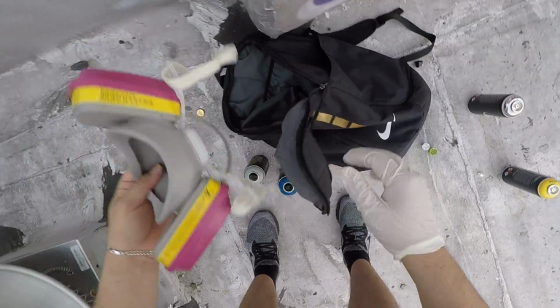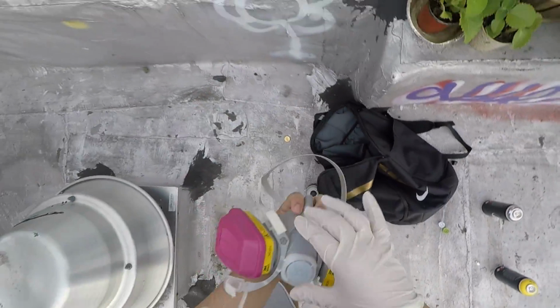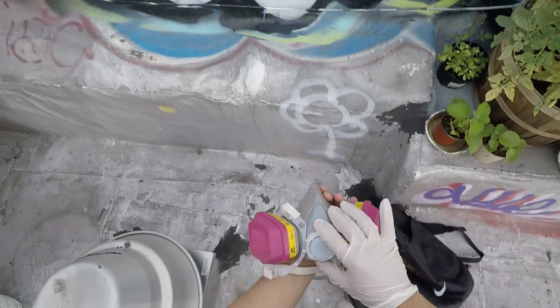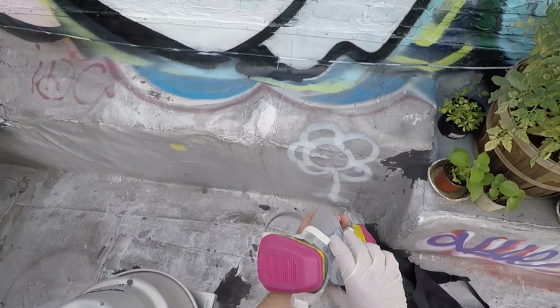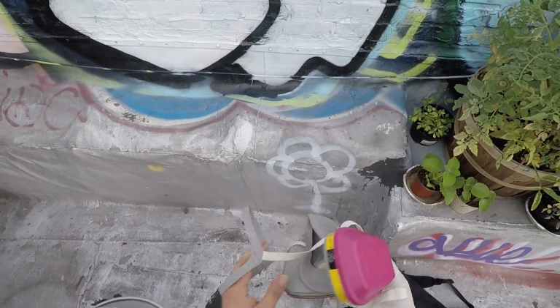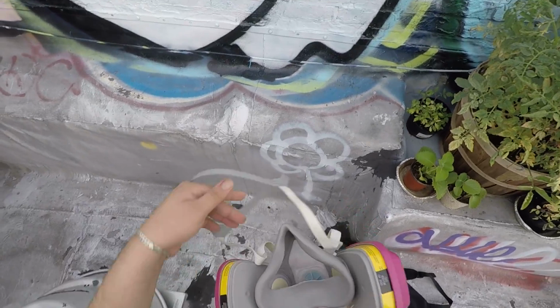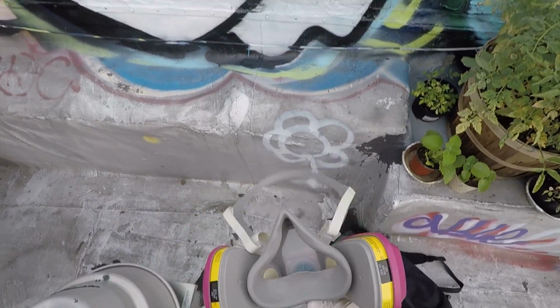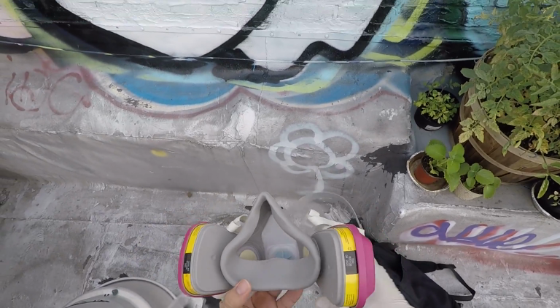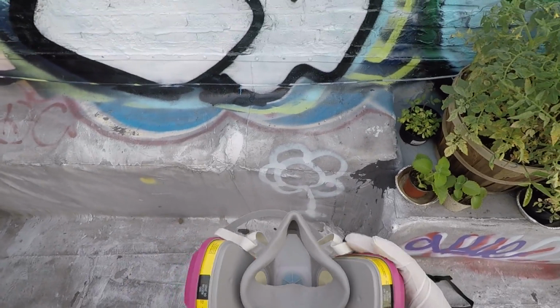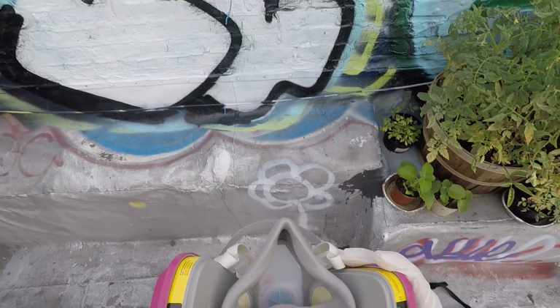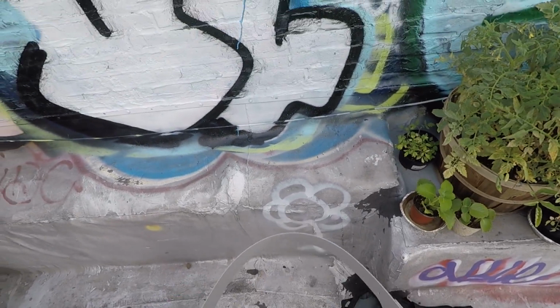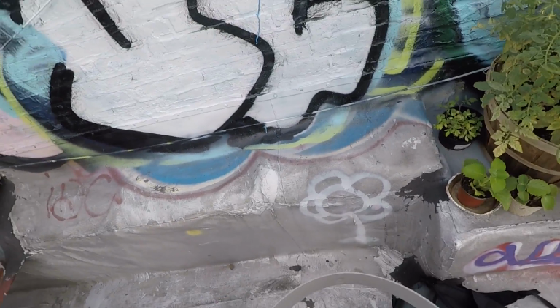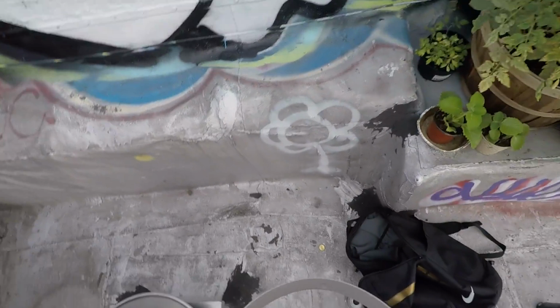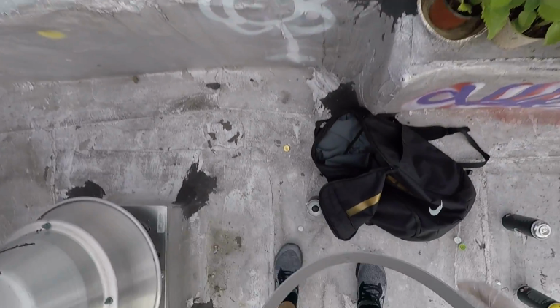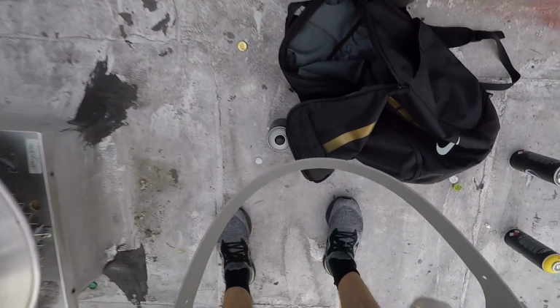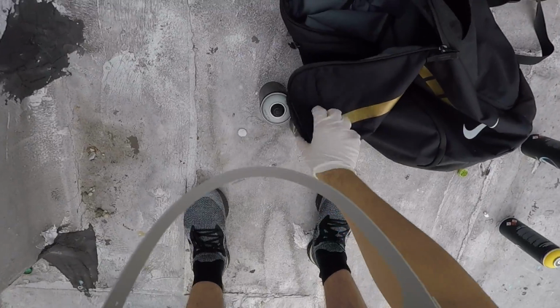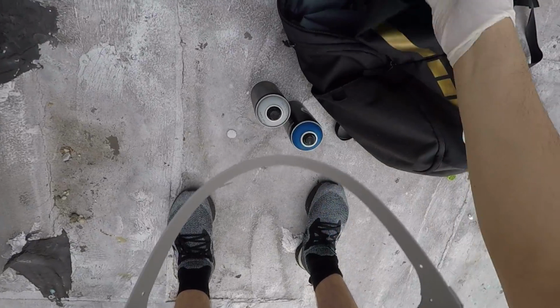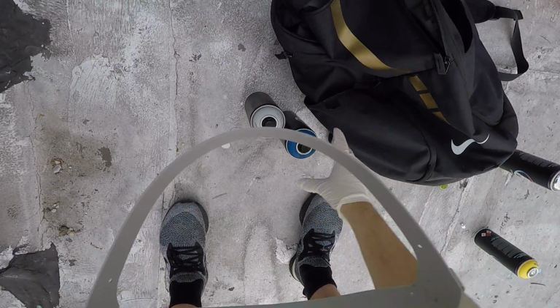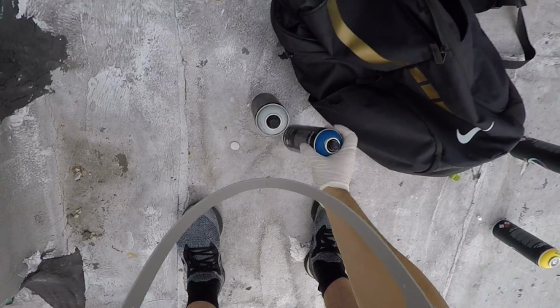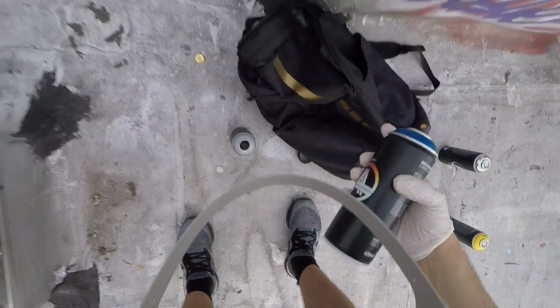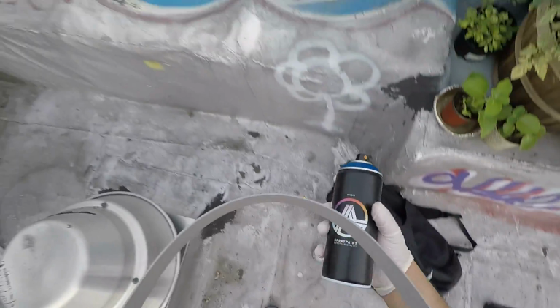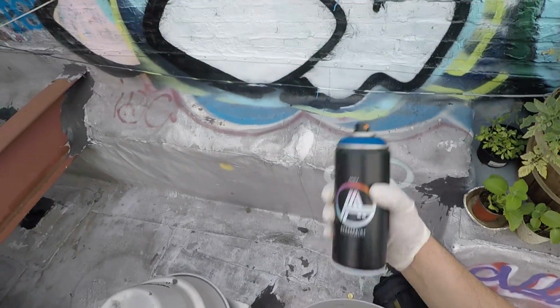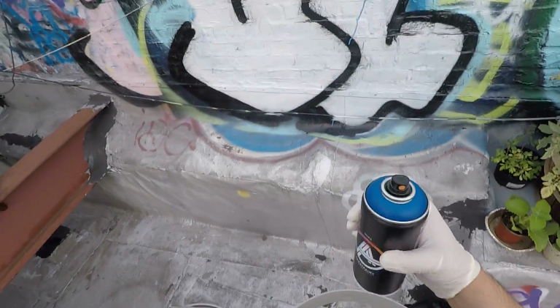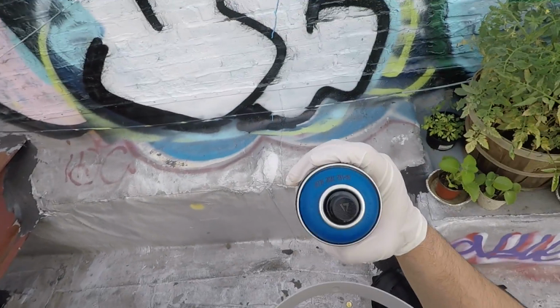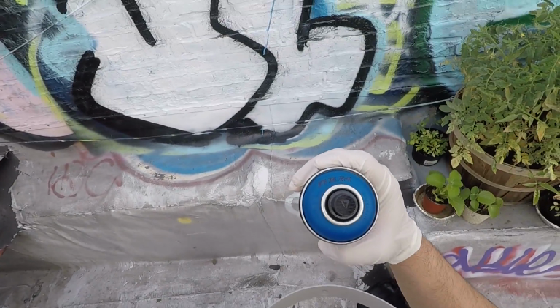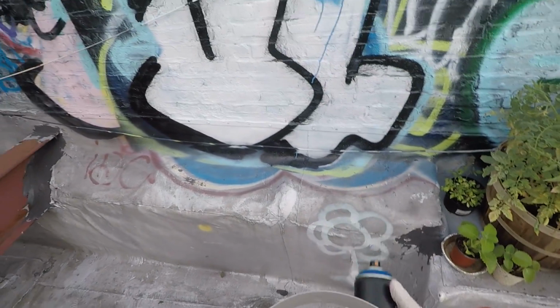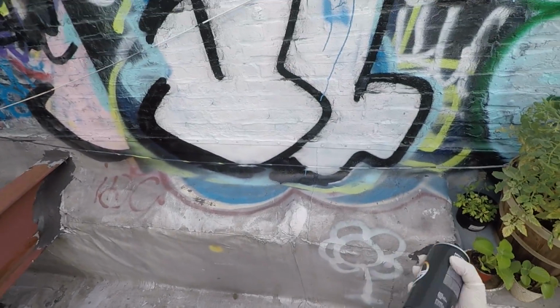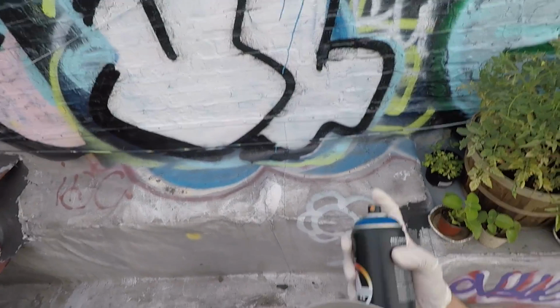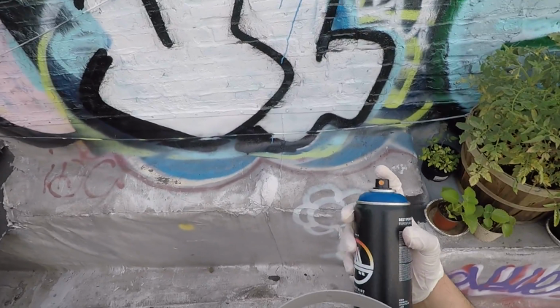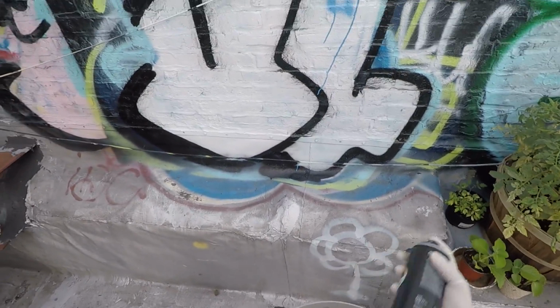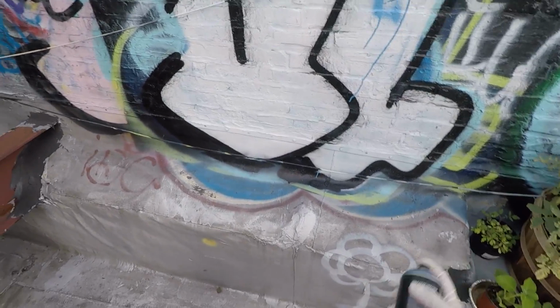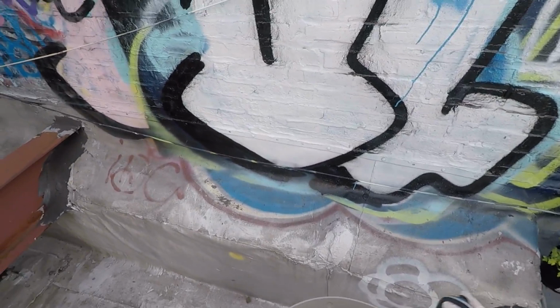So we're going to do a little bit of a safety first thing — care about your lungs, you should really care about your lungs. So we're going to go with the AA True Blue first. Let's see how it sprays.